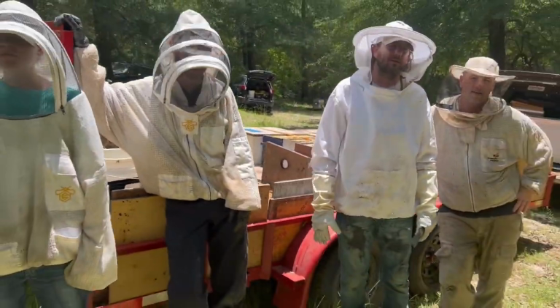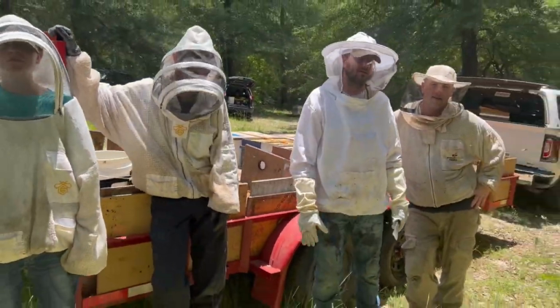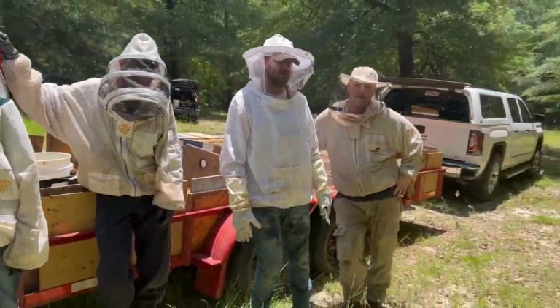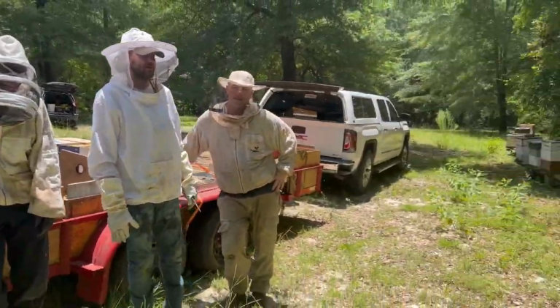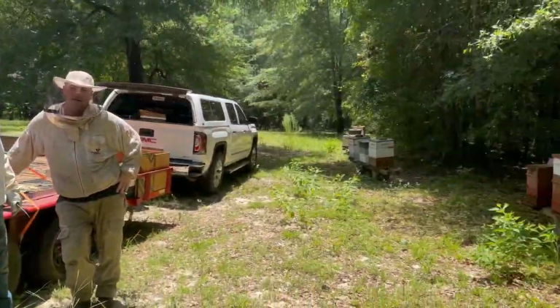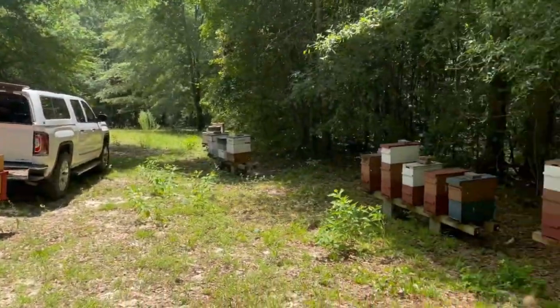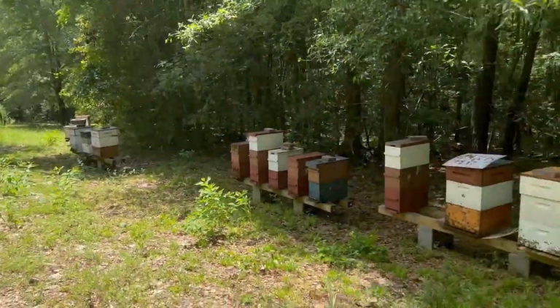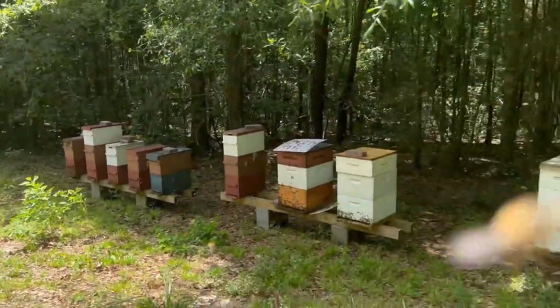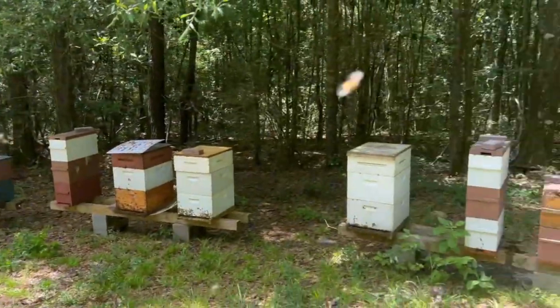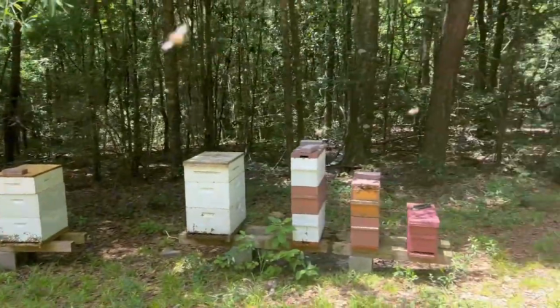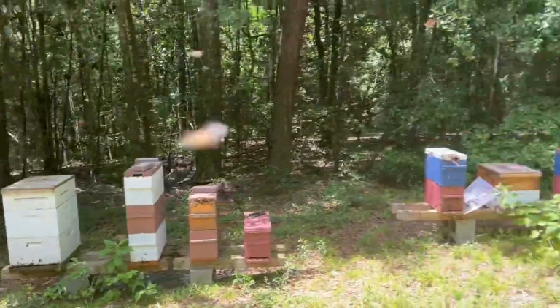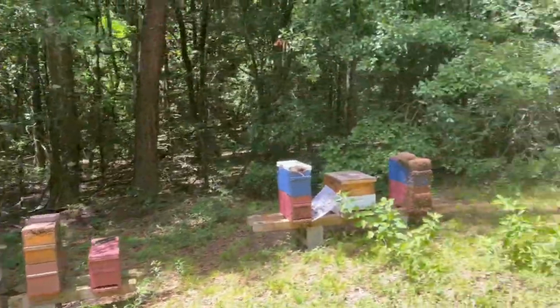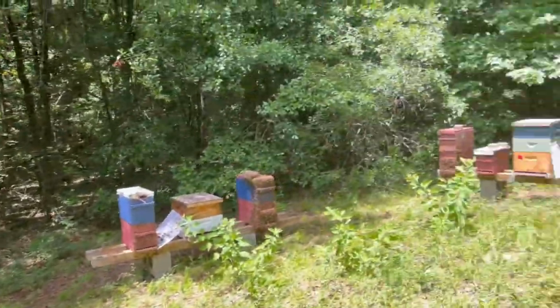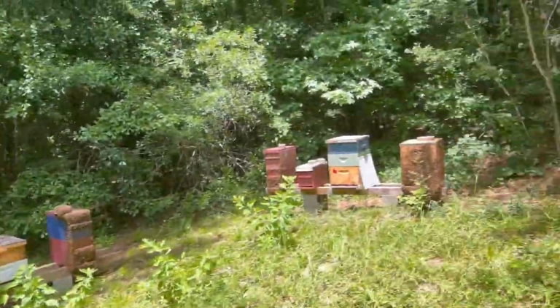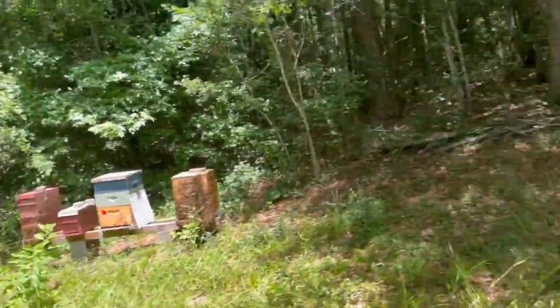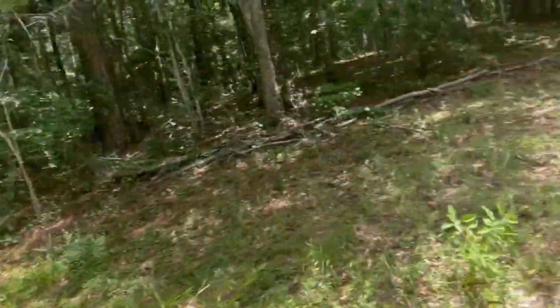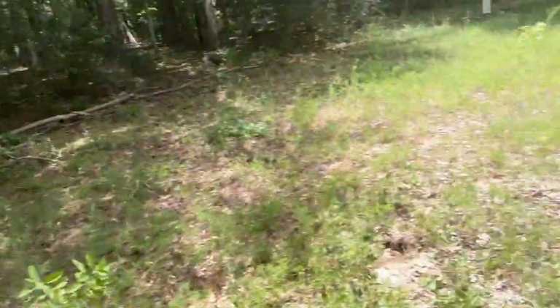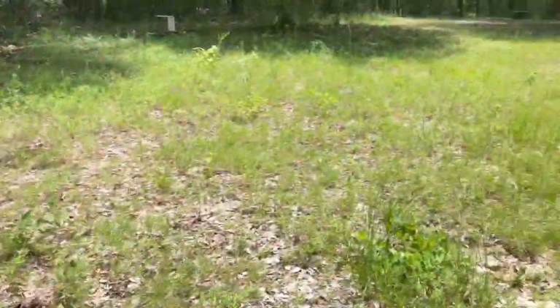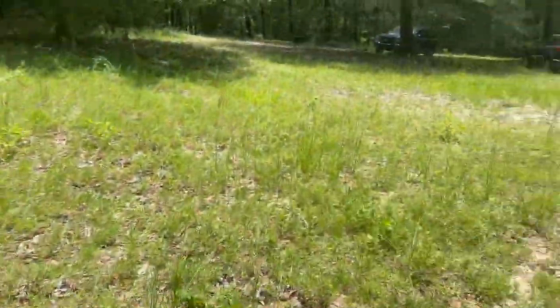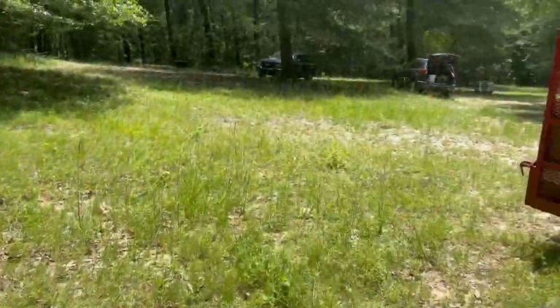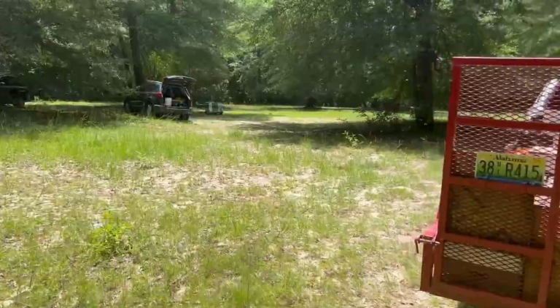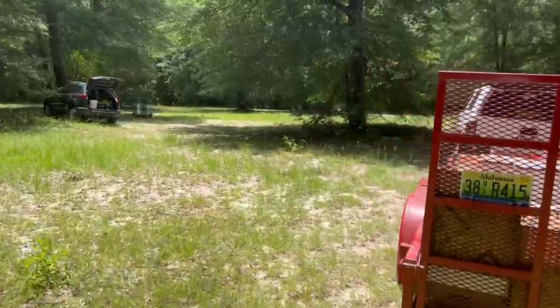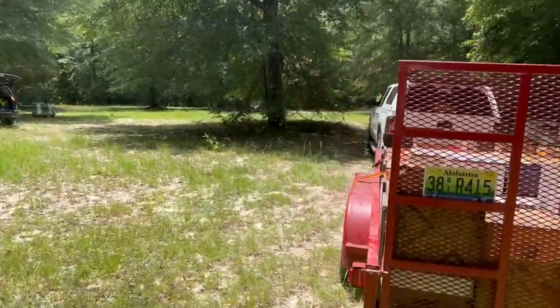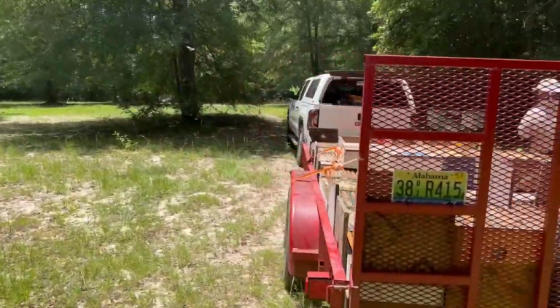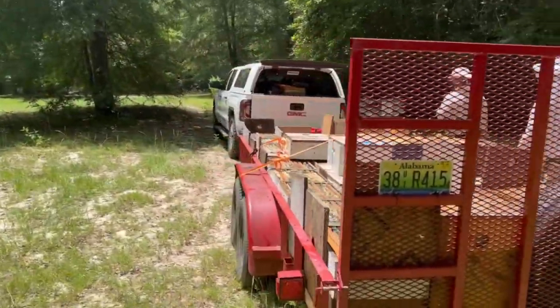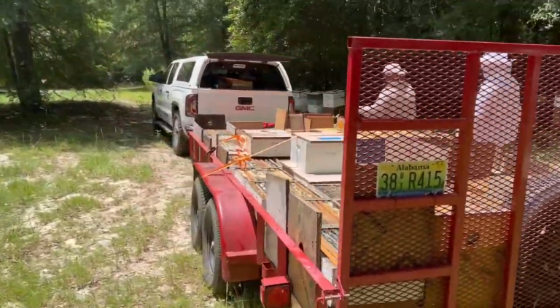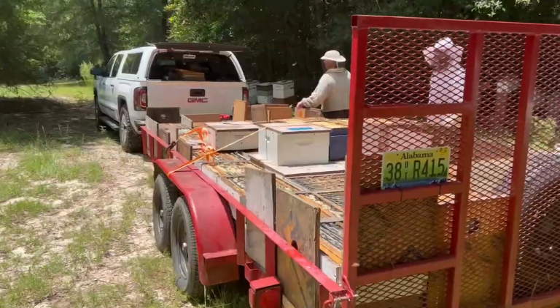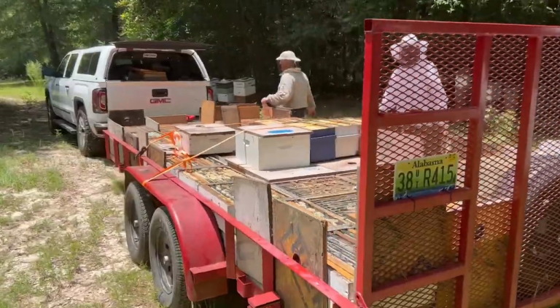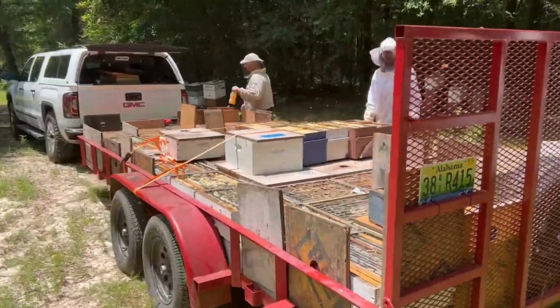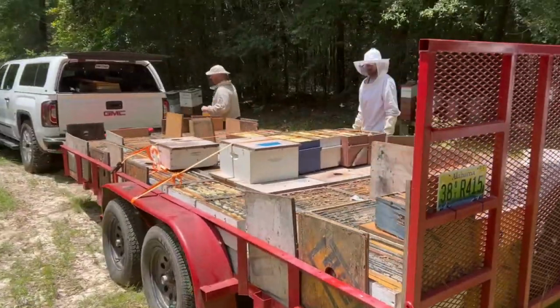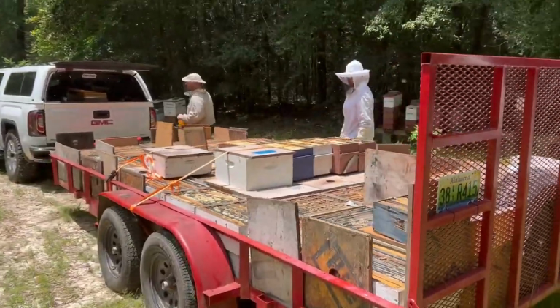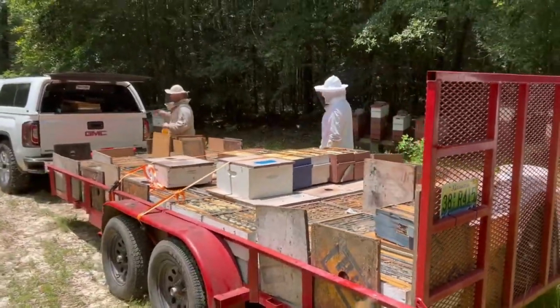Anyway, thought I'd check in. We're done up here in Ozark. We're done at the farm. And we're done at Midland City. Isn't that awesome? Look at that. About to hit the road.